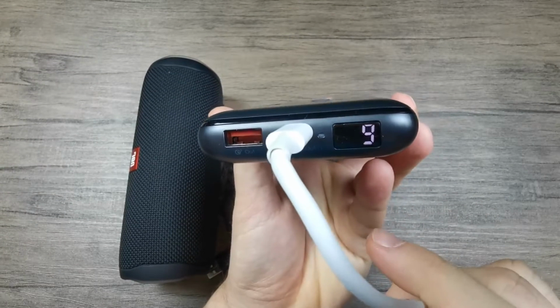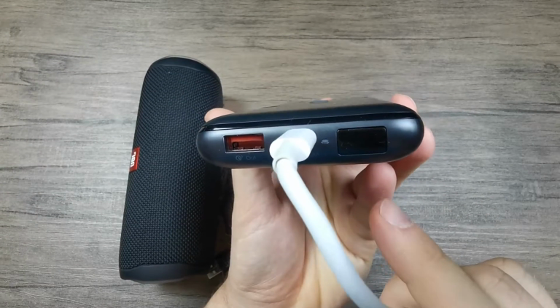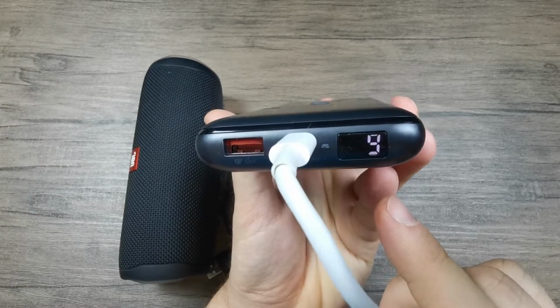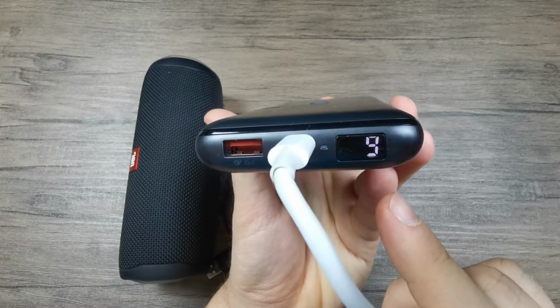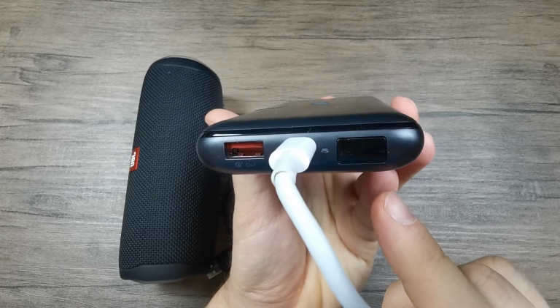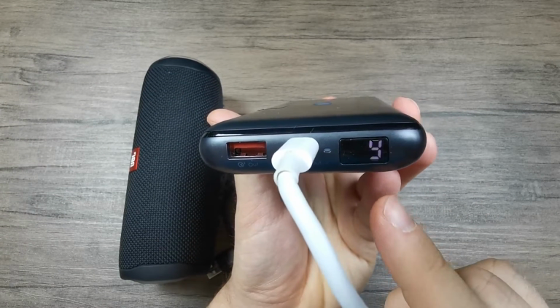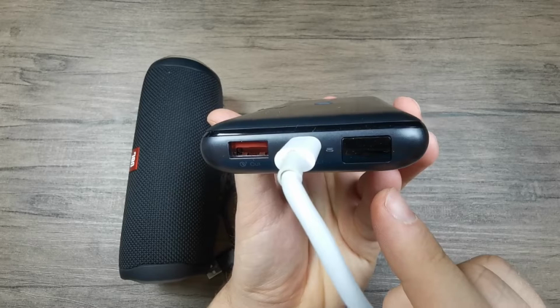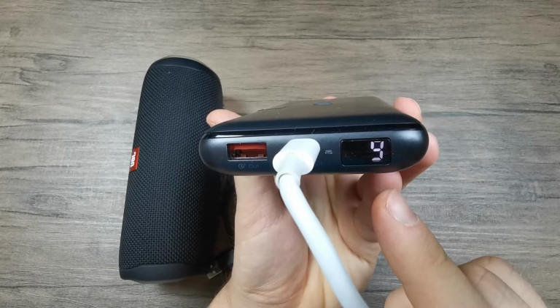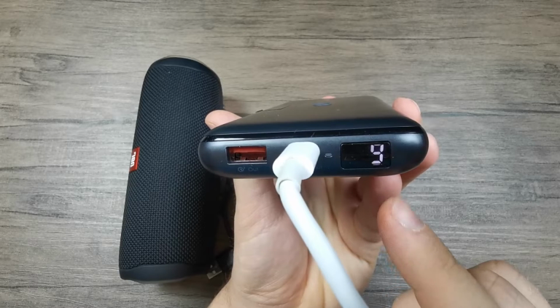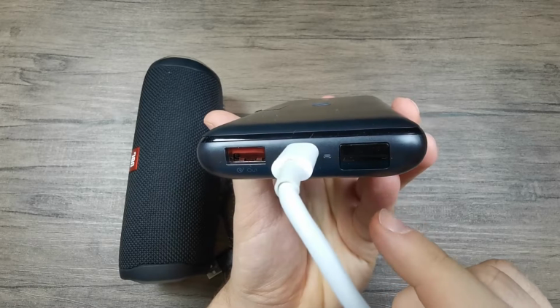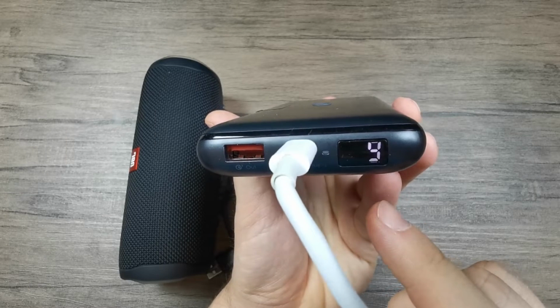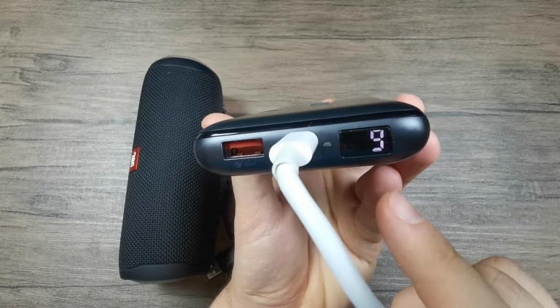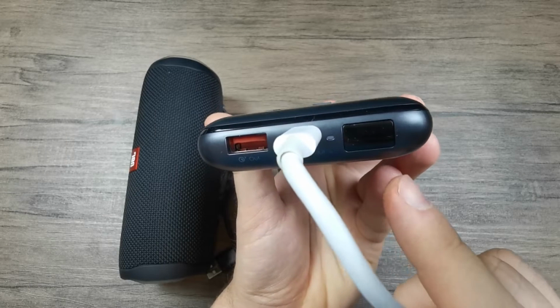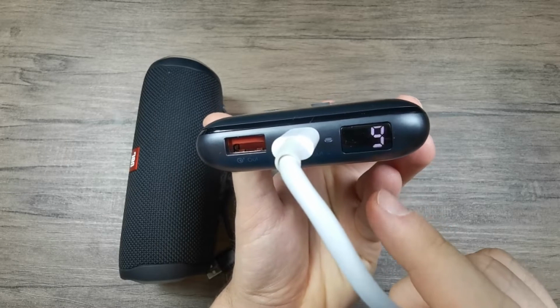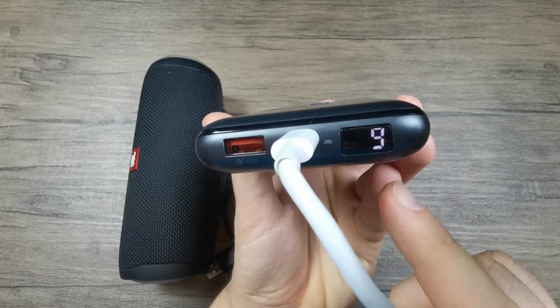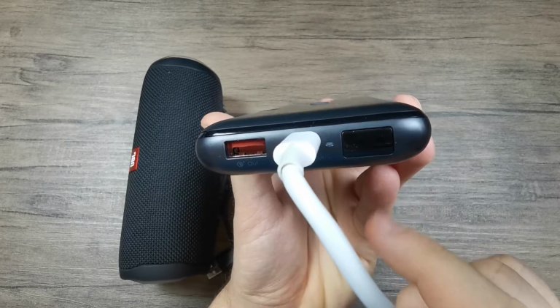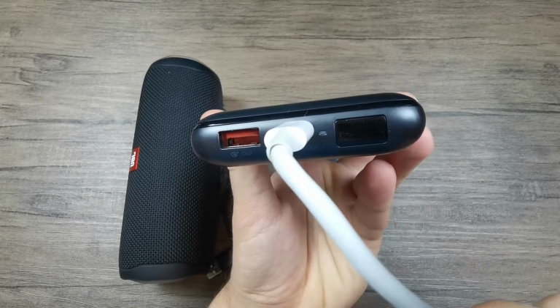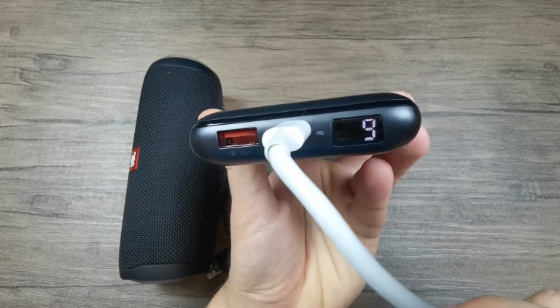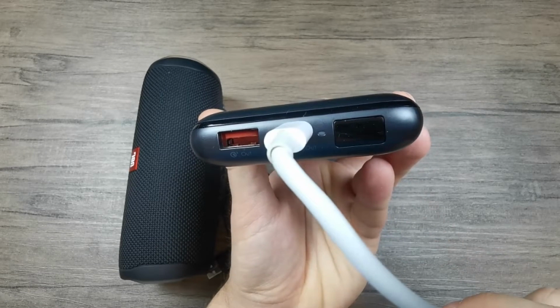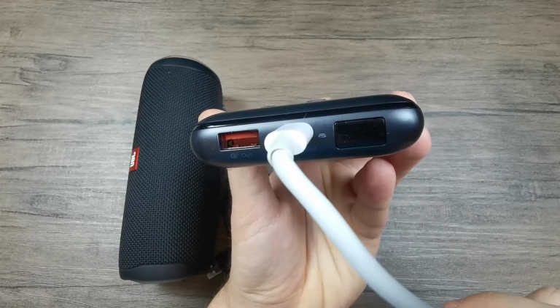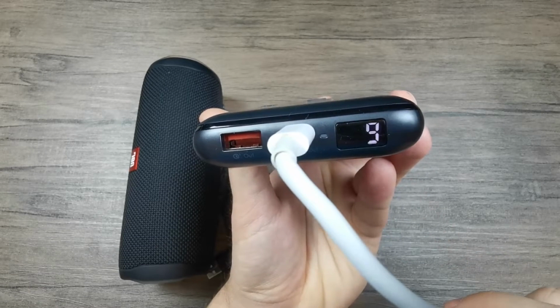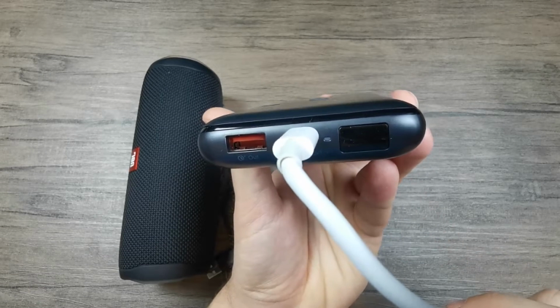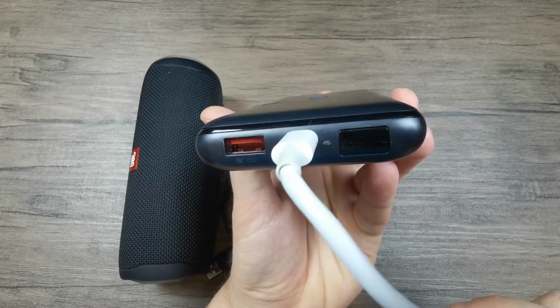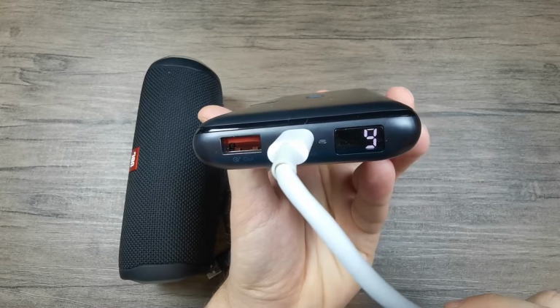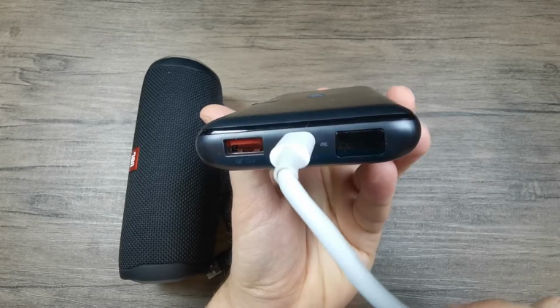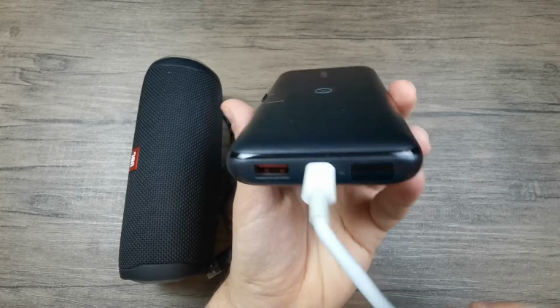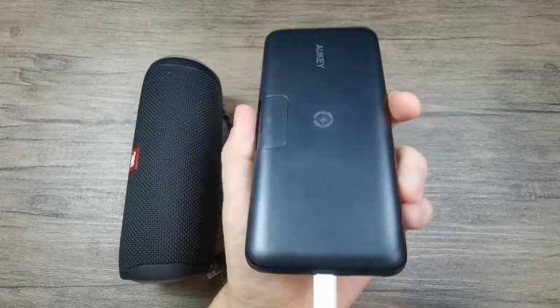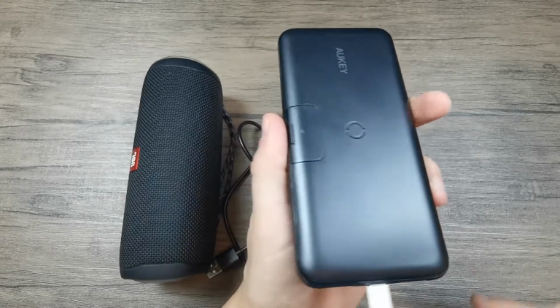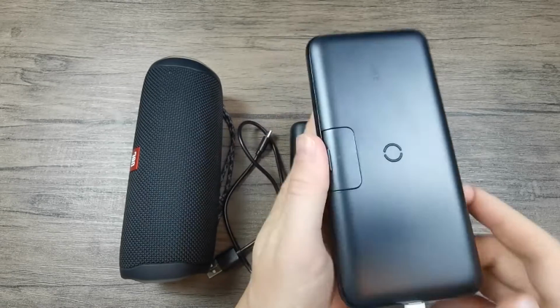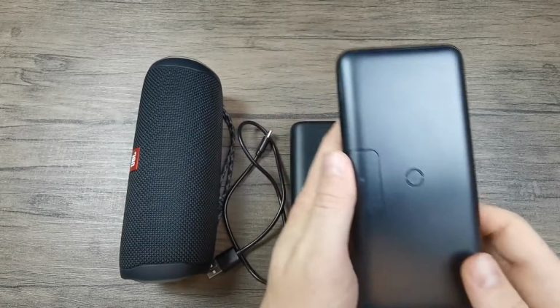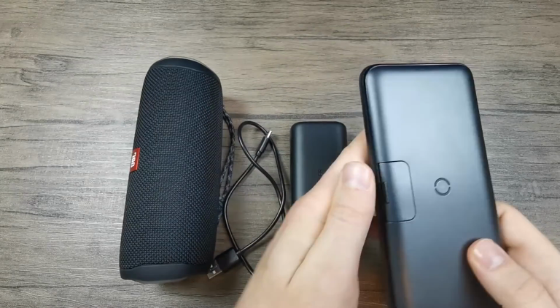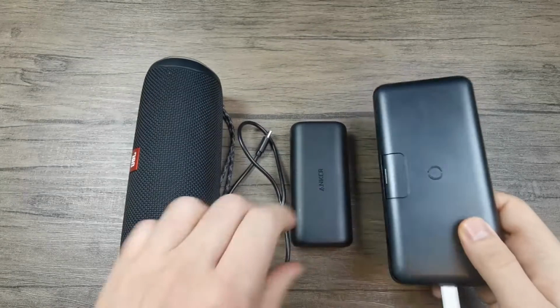As you can see, the power bank is charging. This is denoted by the fact that the number there is blinking, which means that power is going into it and charging.